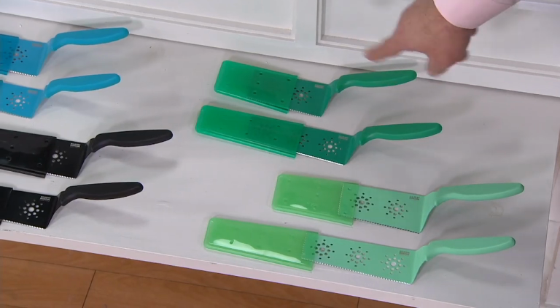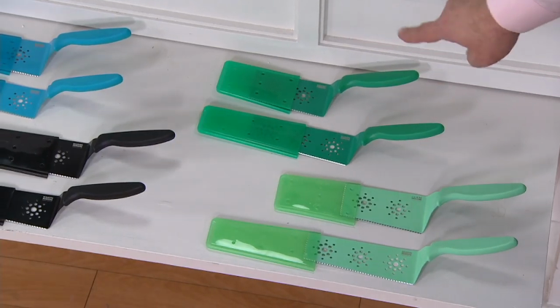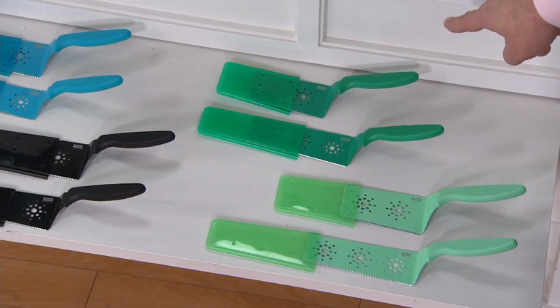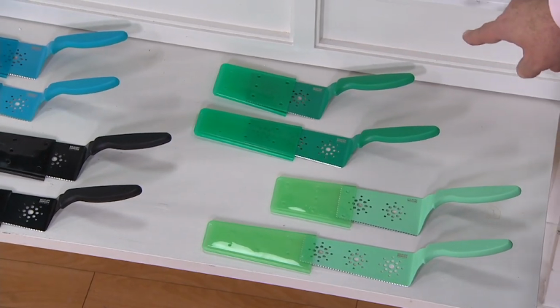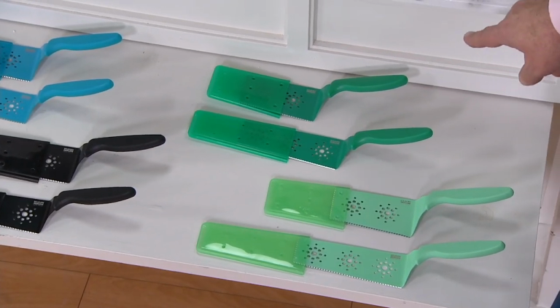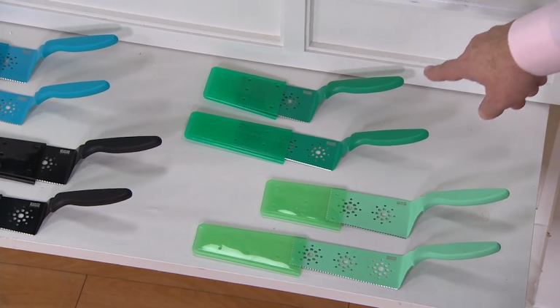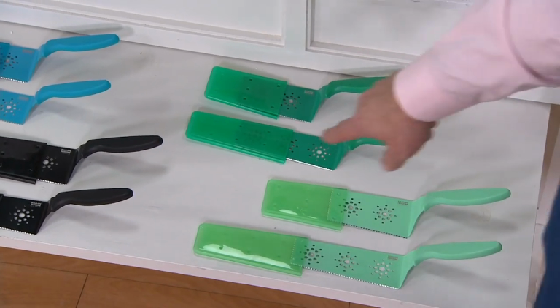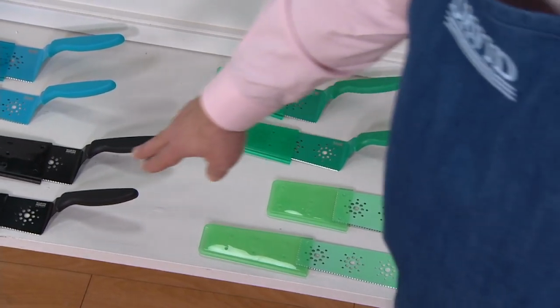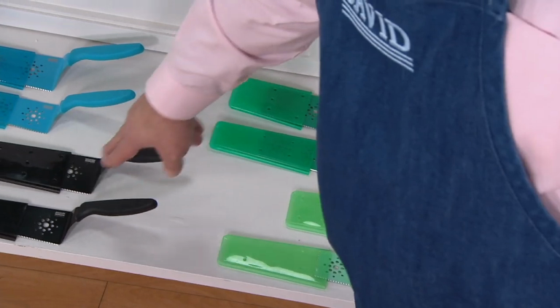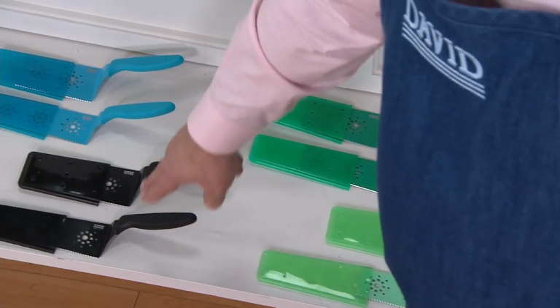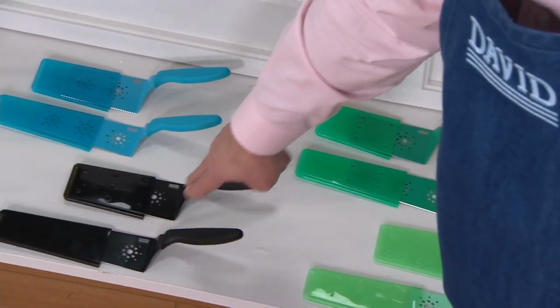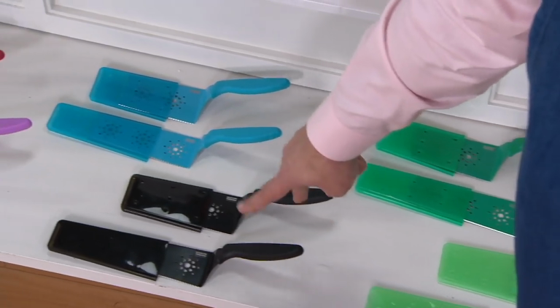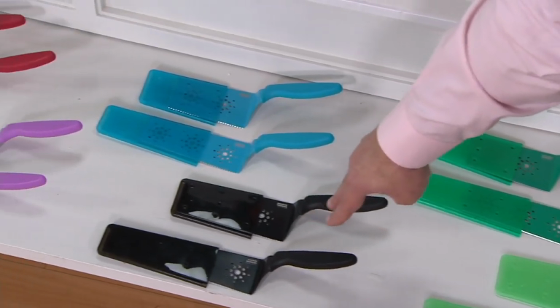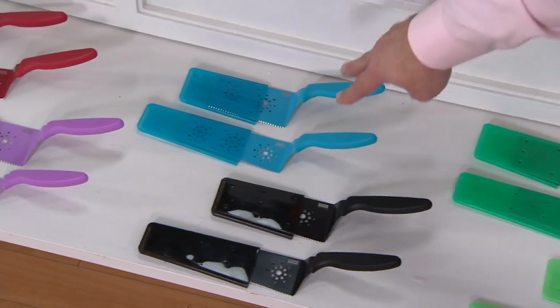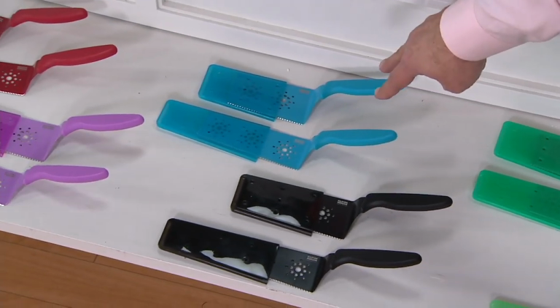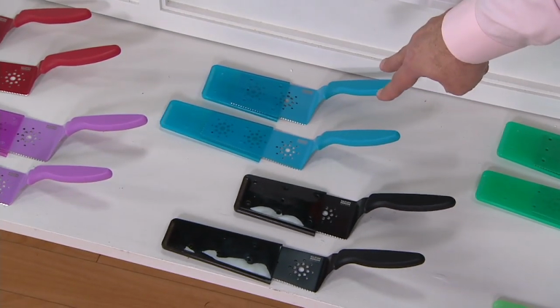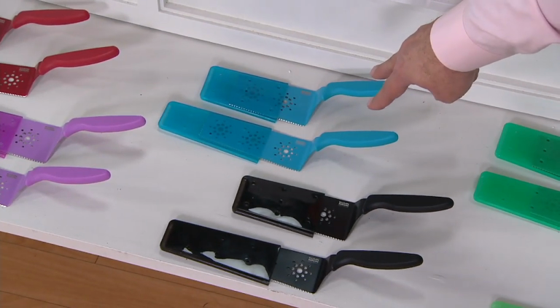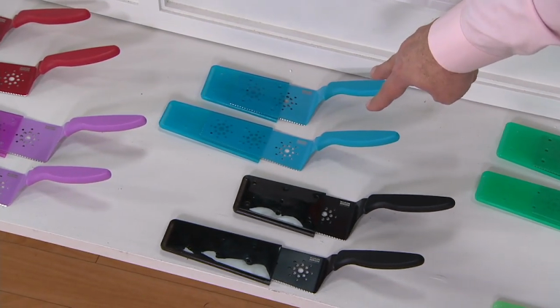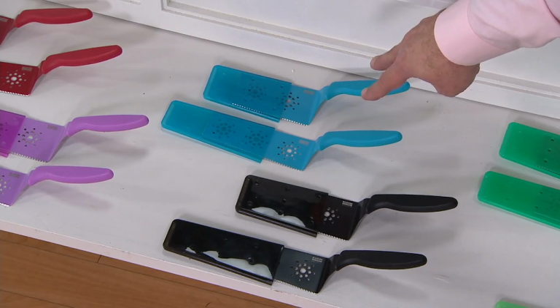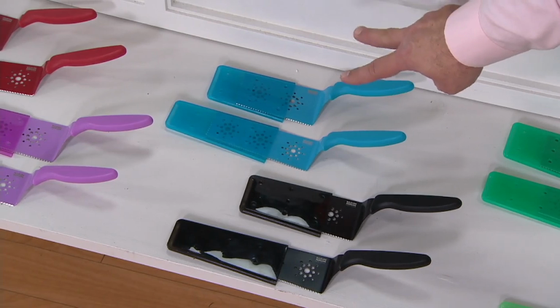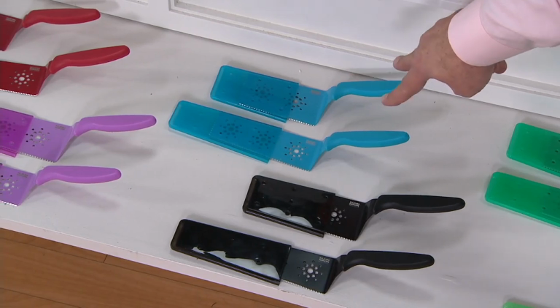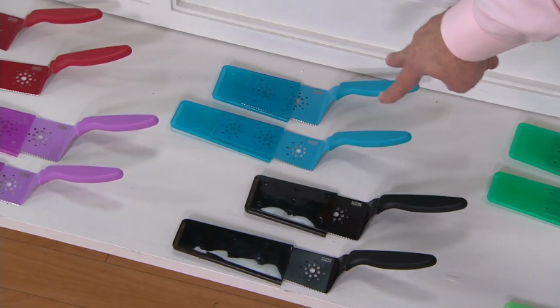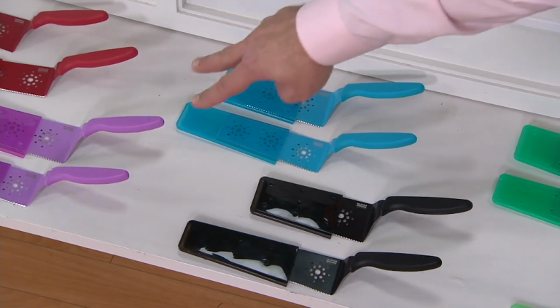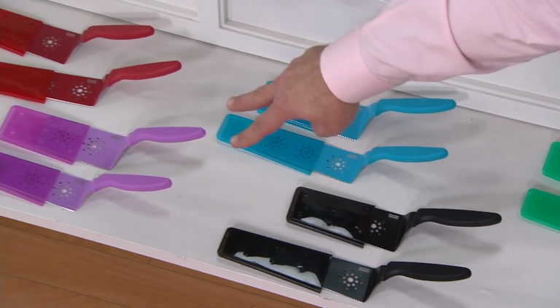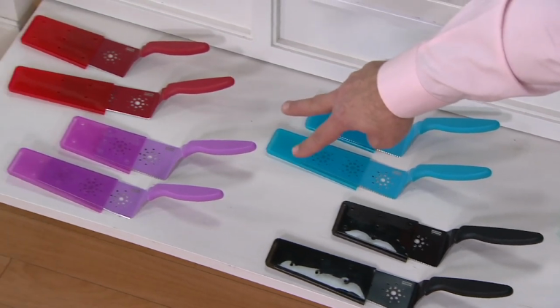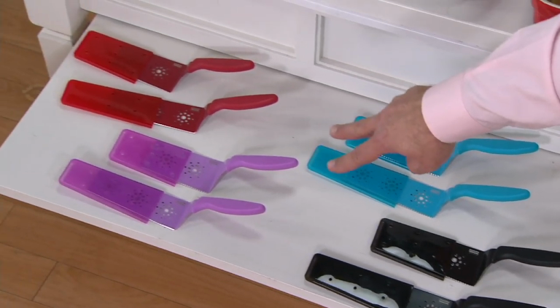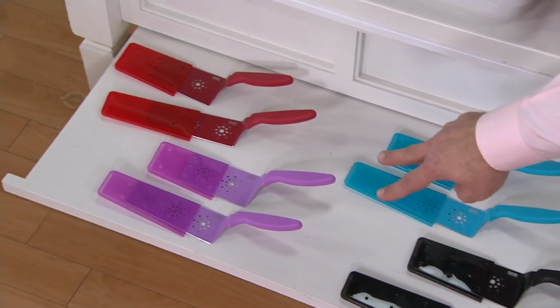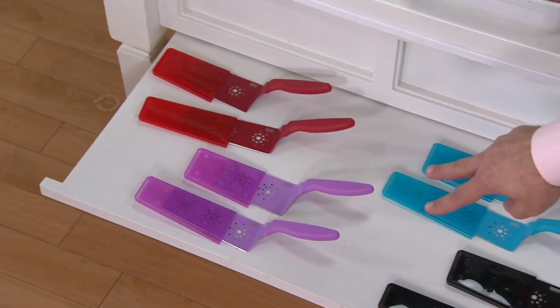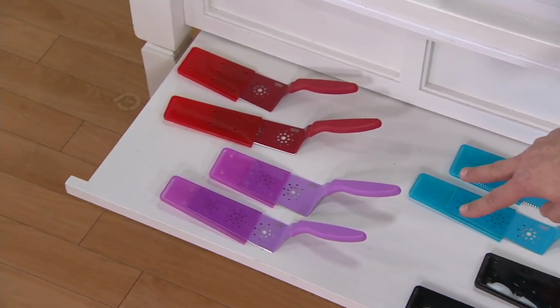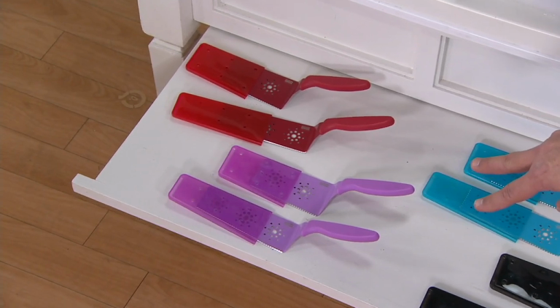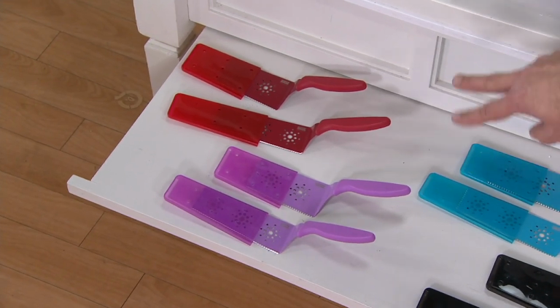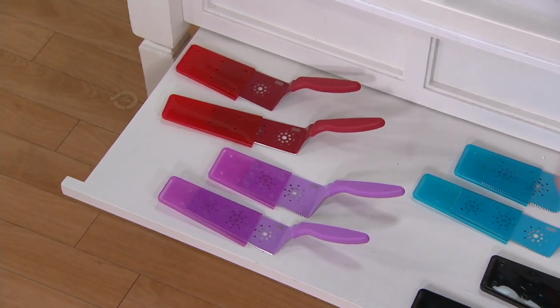Can you imagine cutting all of your Christmas goodies with the green and the red? Here's black, then blue, lilac, orchid purple, and the red.